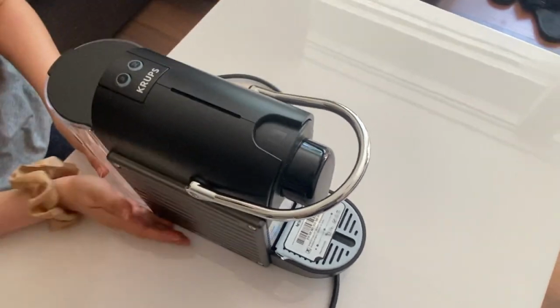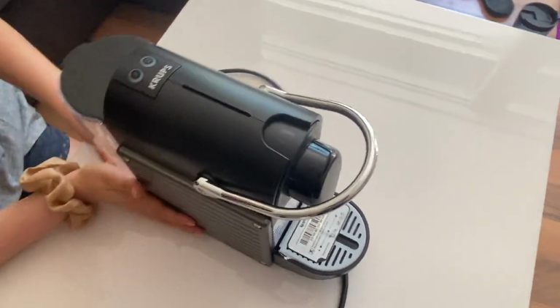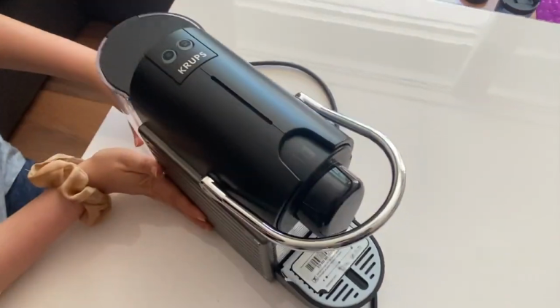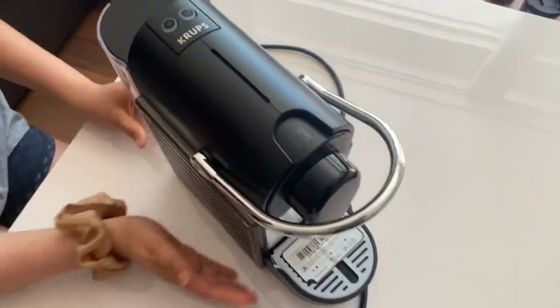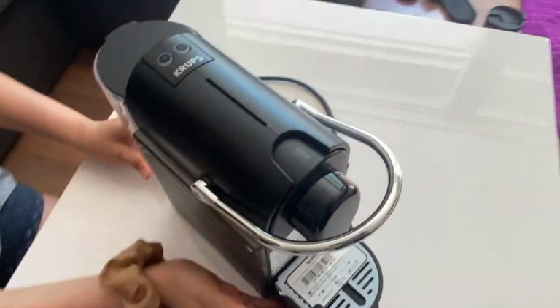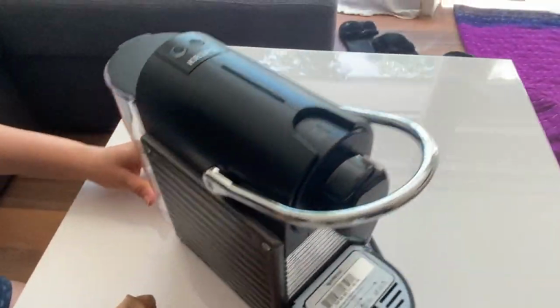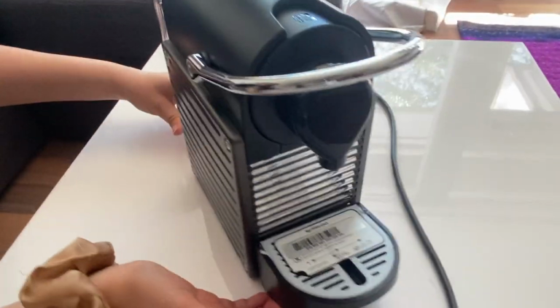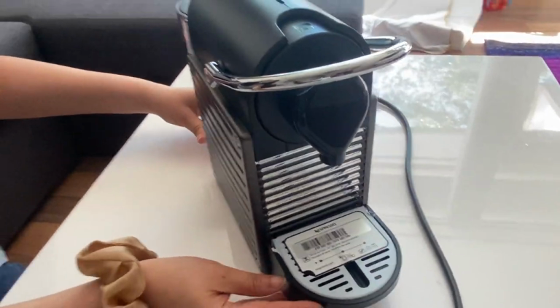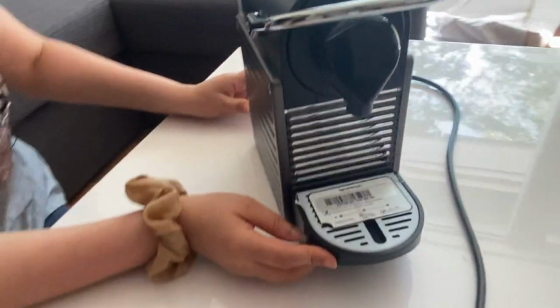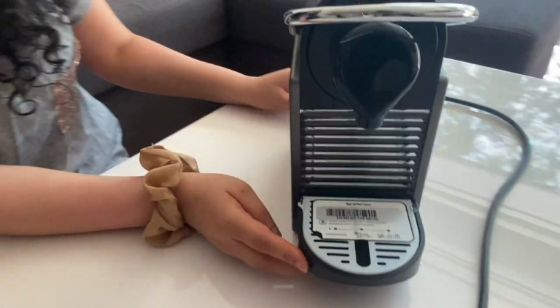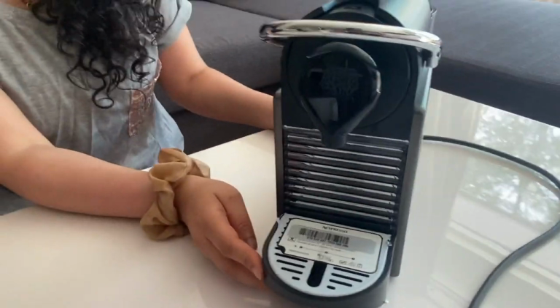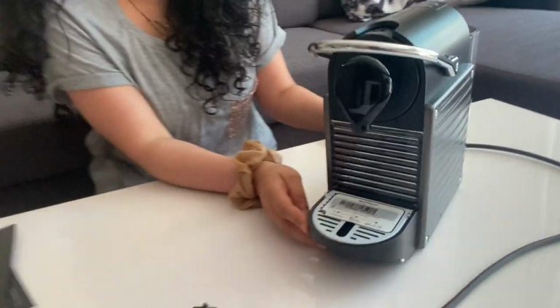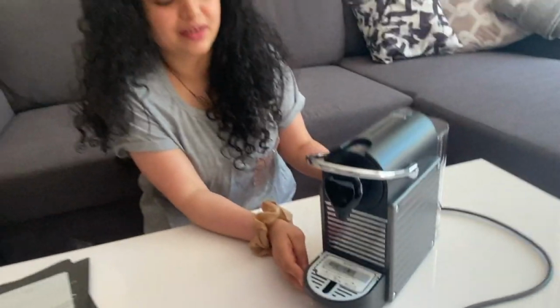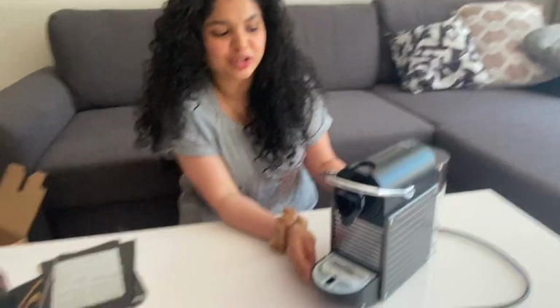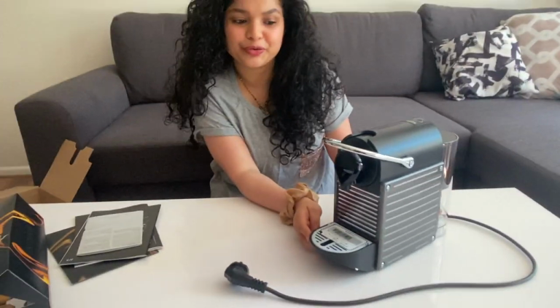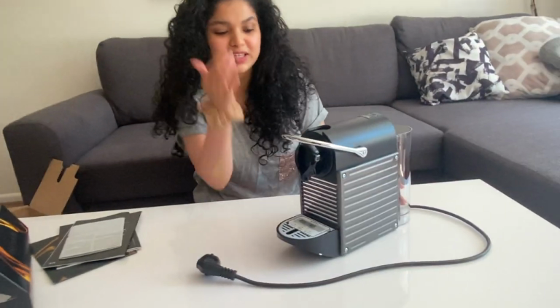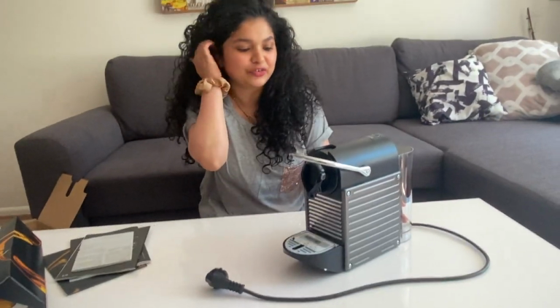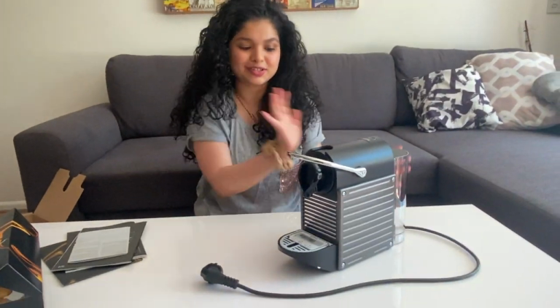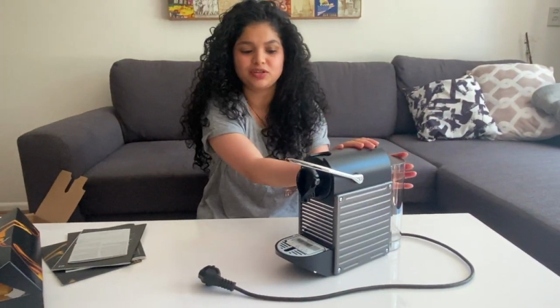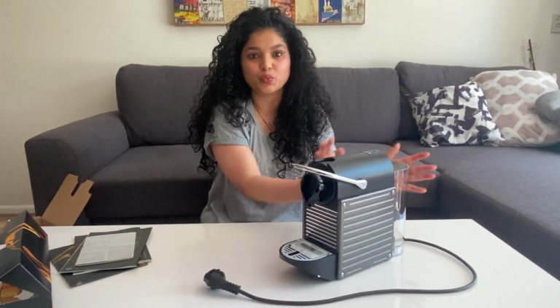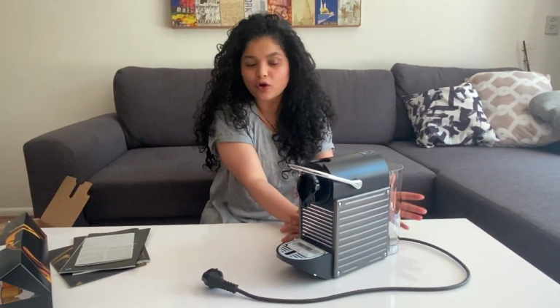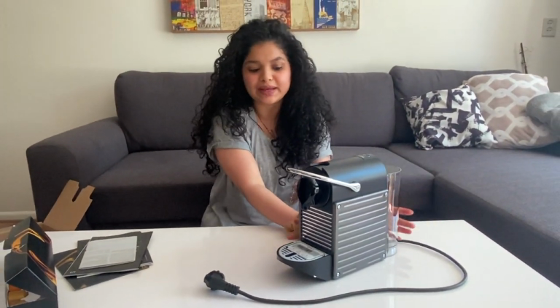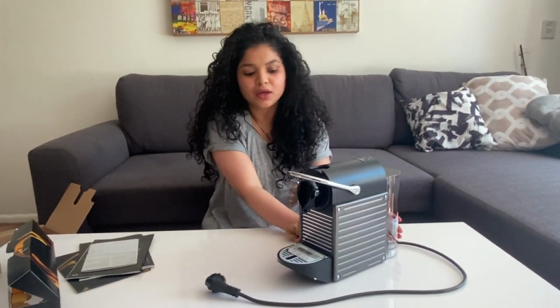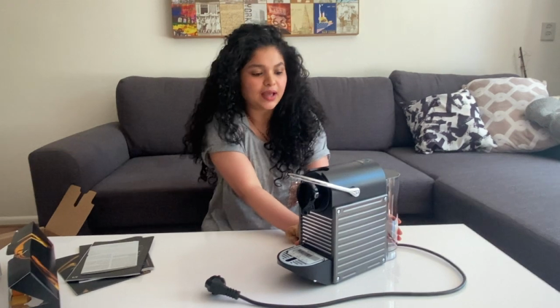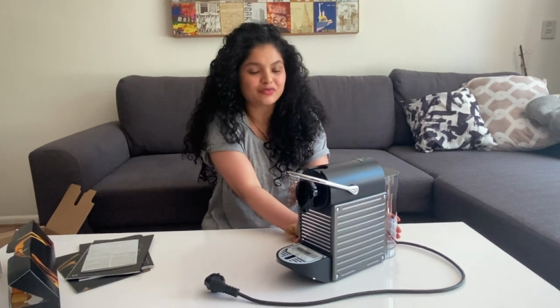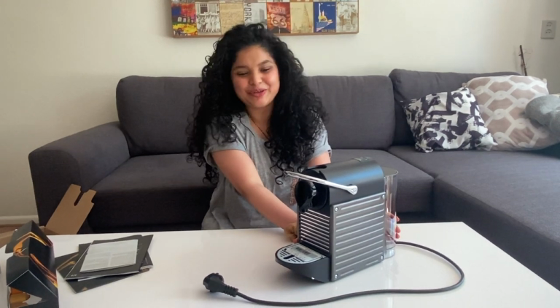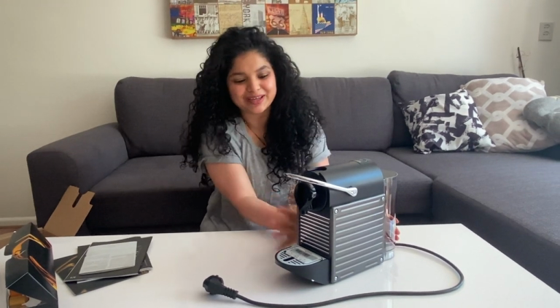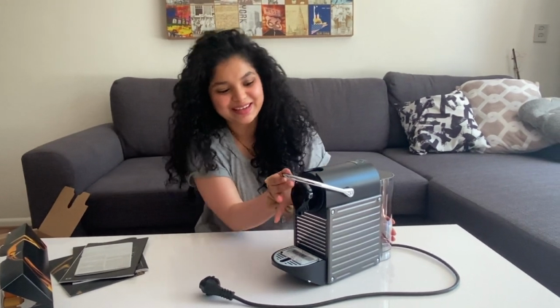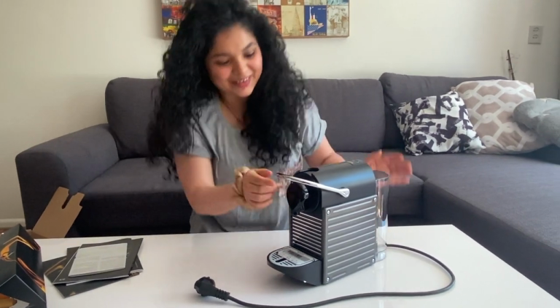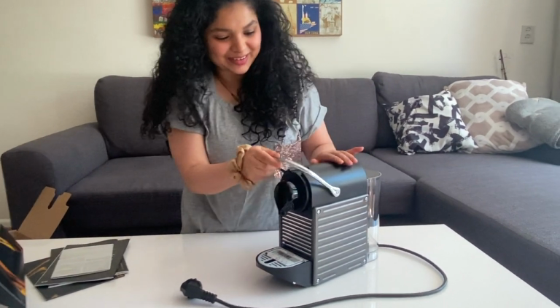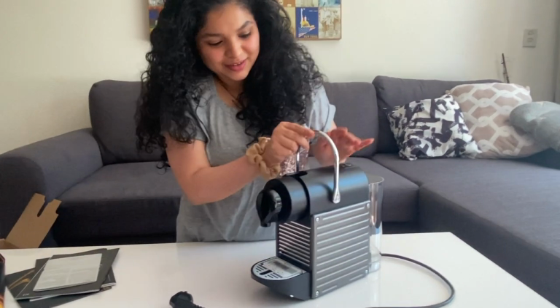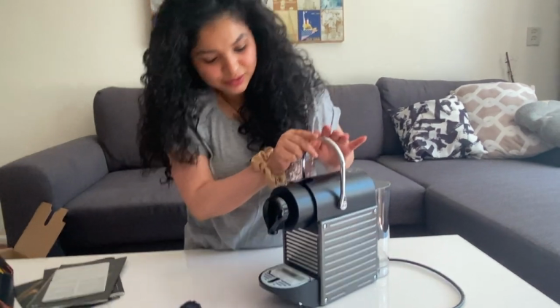This is how the machine looks — it's really cute, I must say. It has a little bit of a retro look, which is why I went for this machine. It's very compact and very cute.